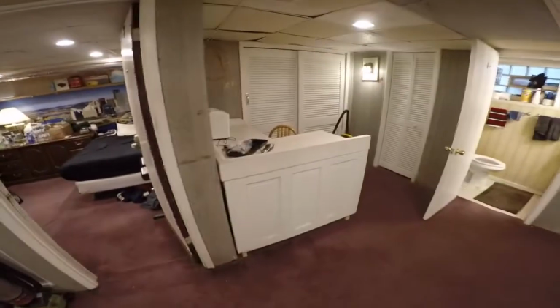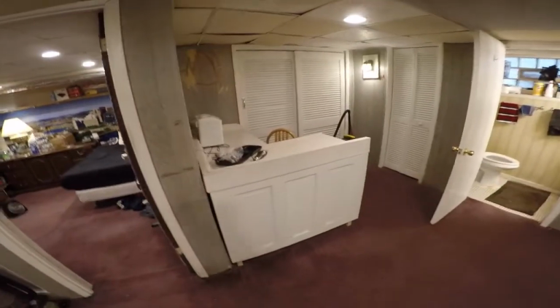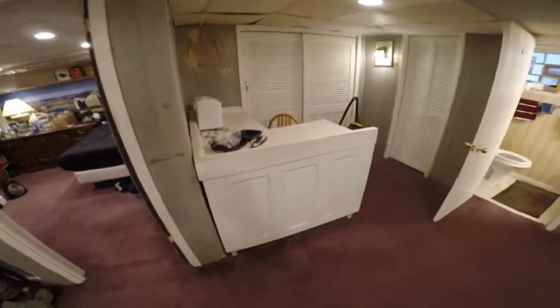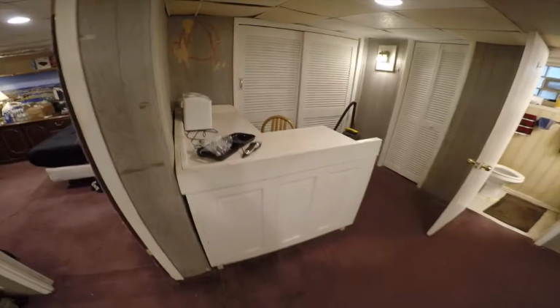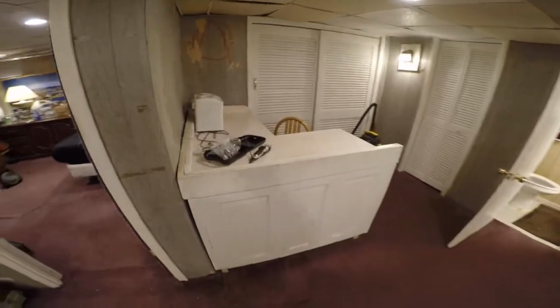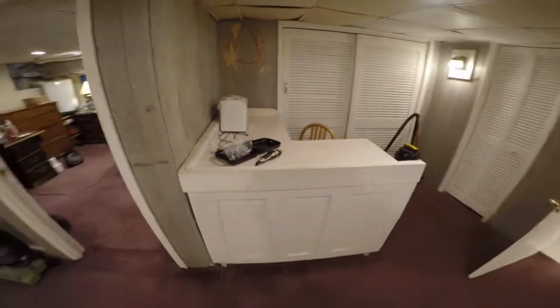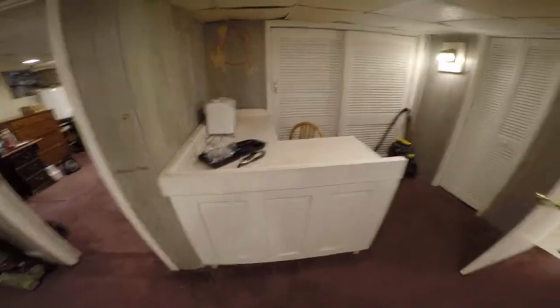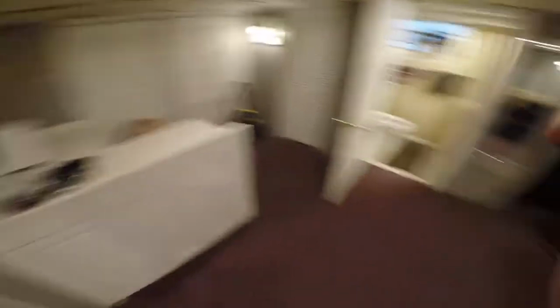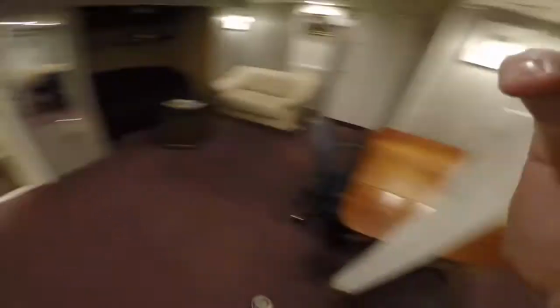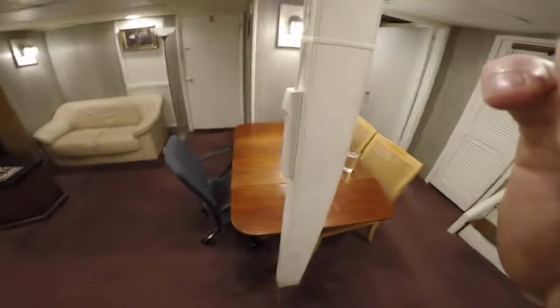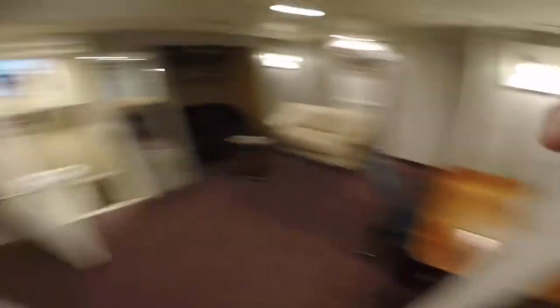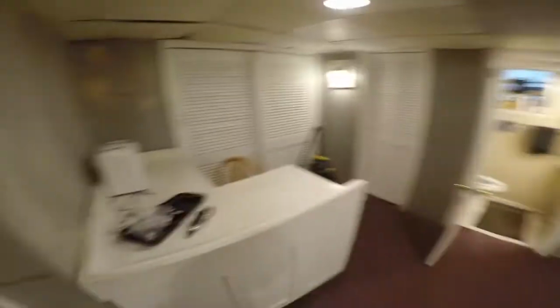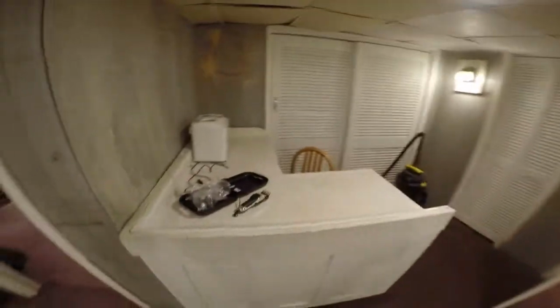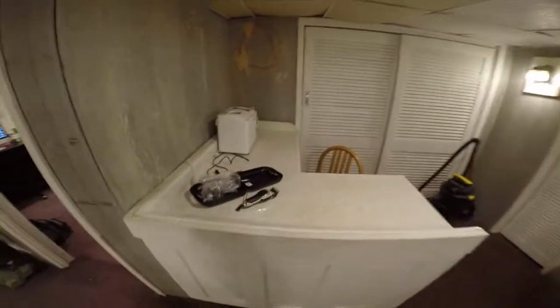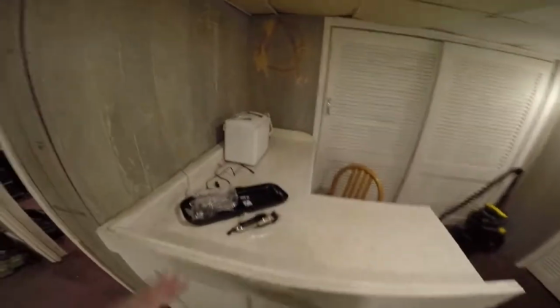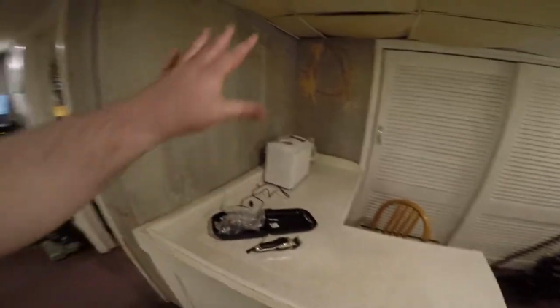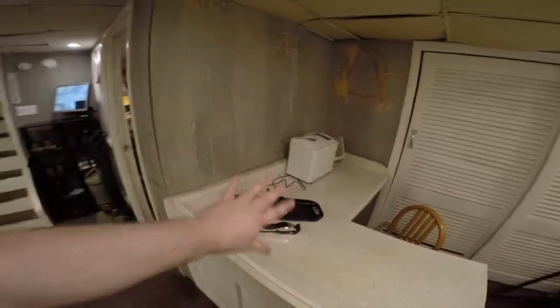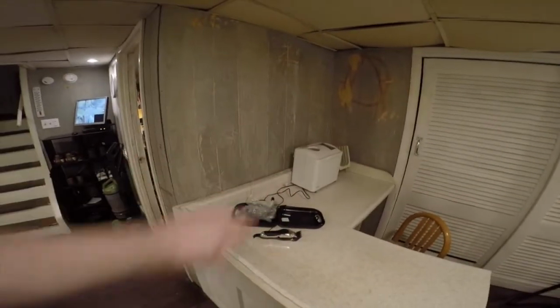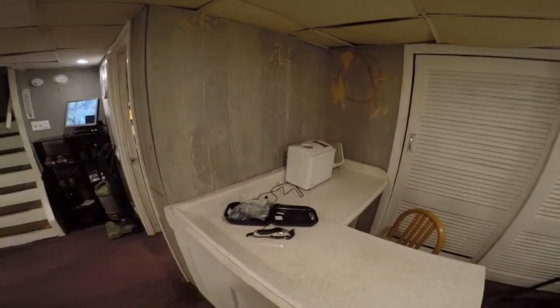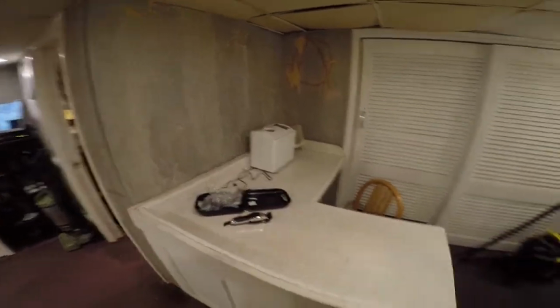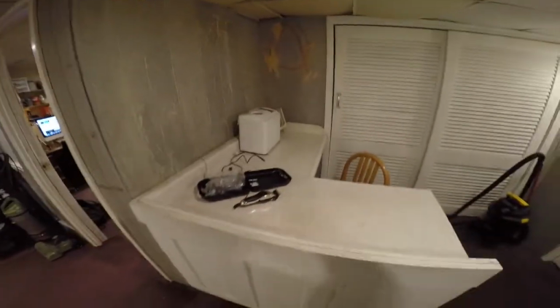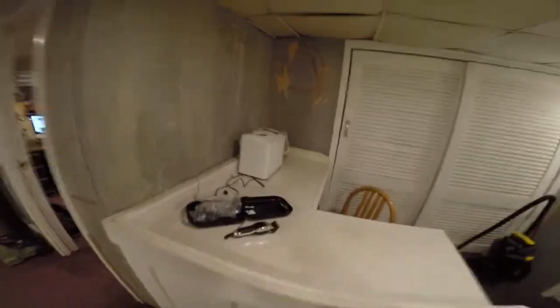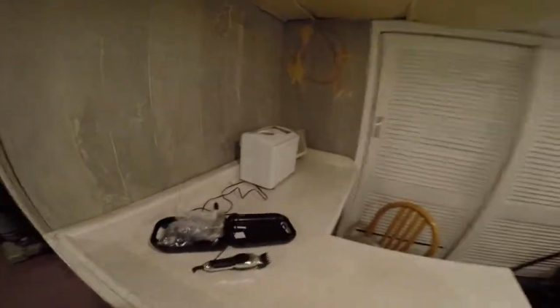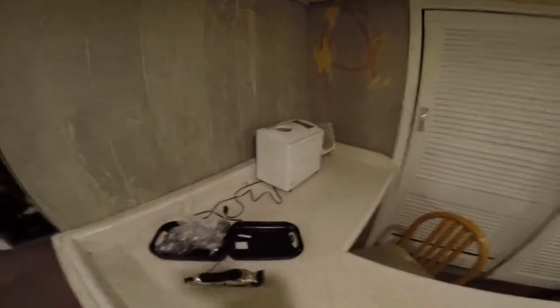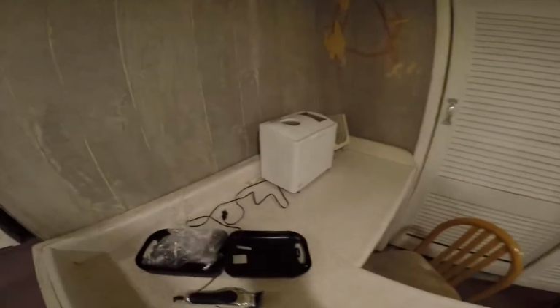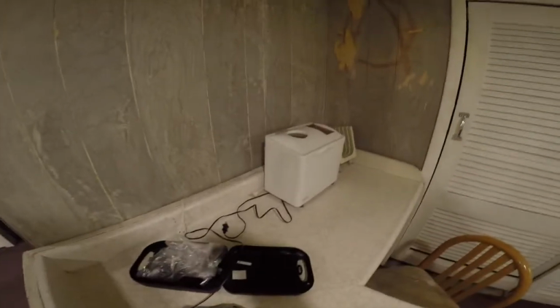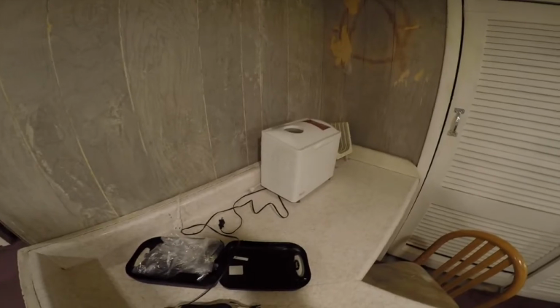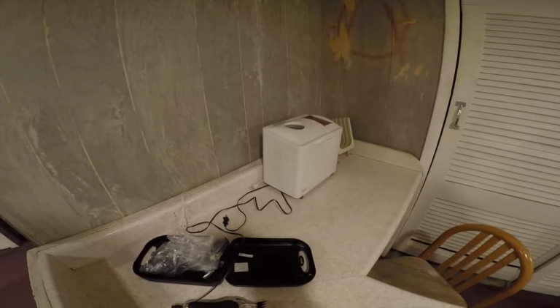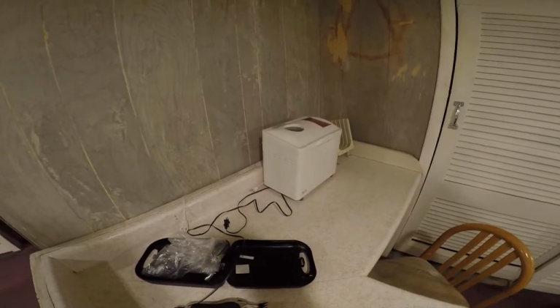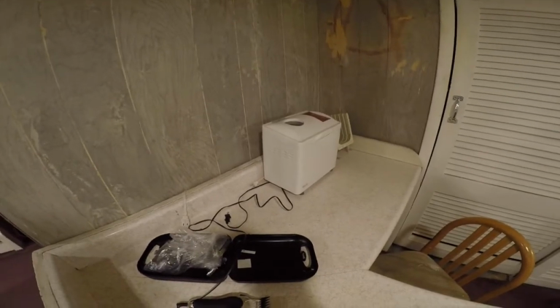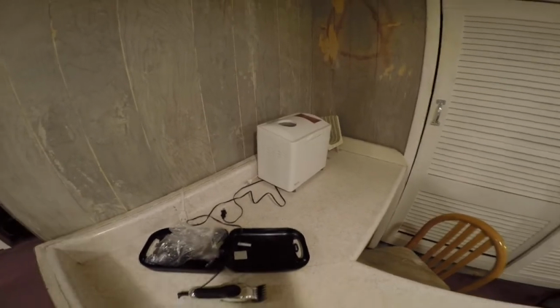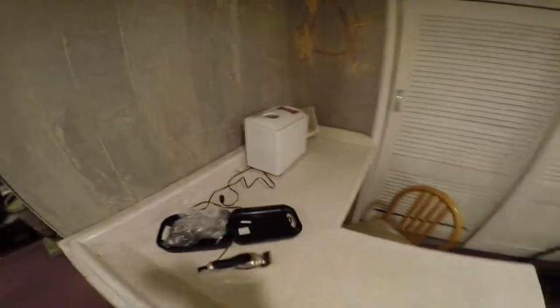Over here we have the counter area. We moved it — the counter used to be there, now it's here. I used to have all my tools here but I moved them. And we have a bread maker; Don likes to cook fresh bread for us every once in a while.